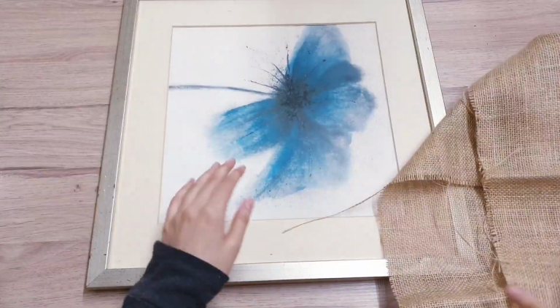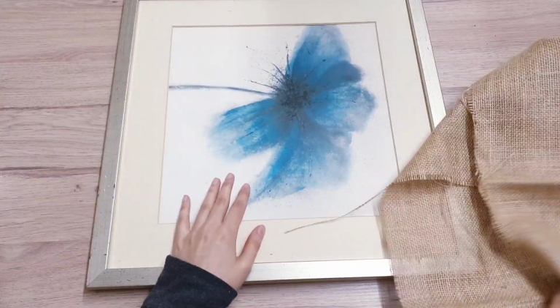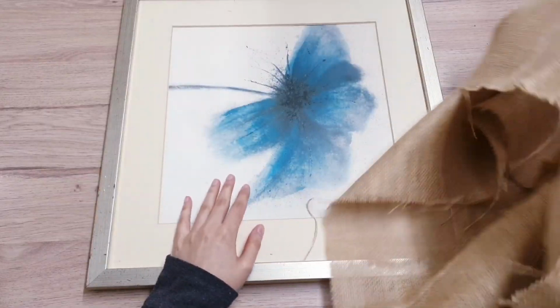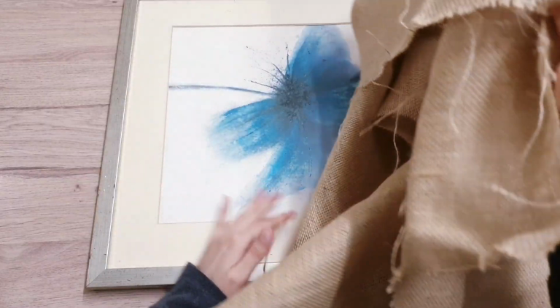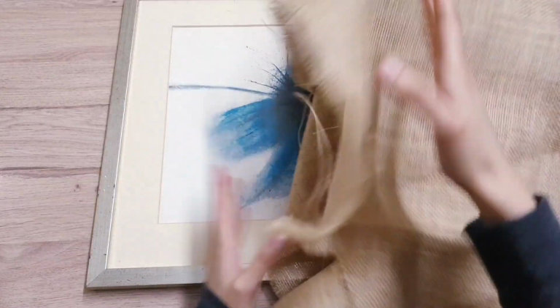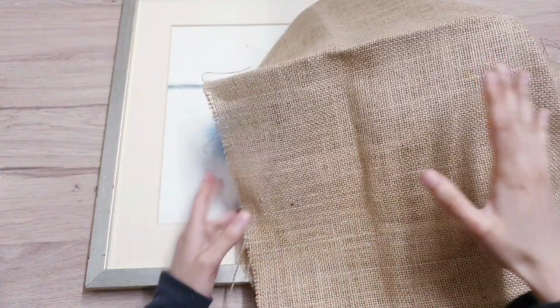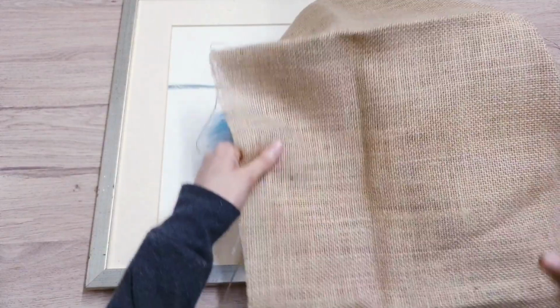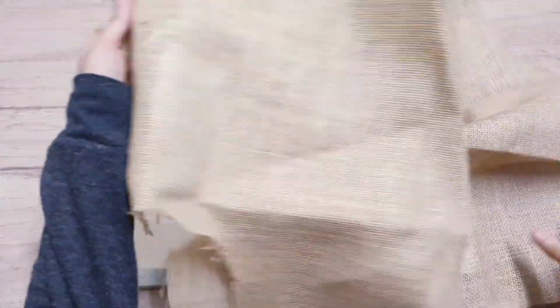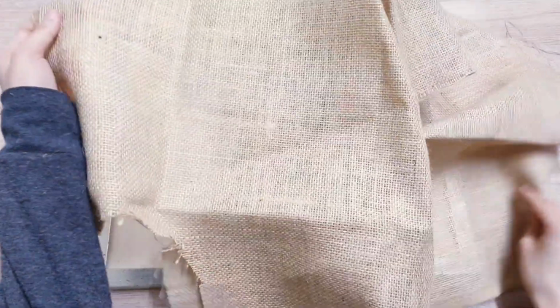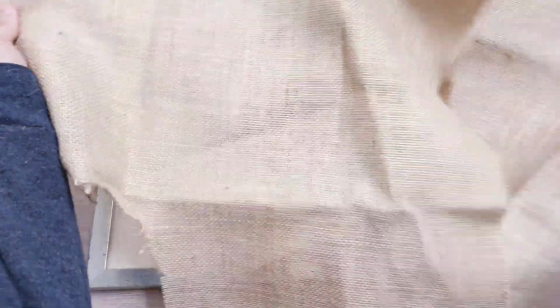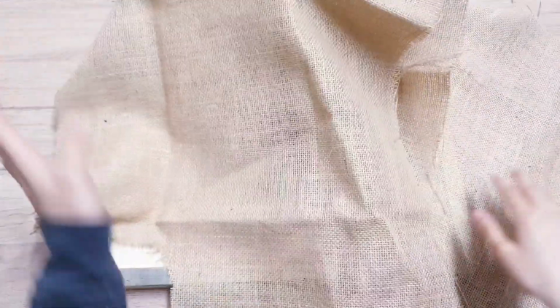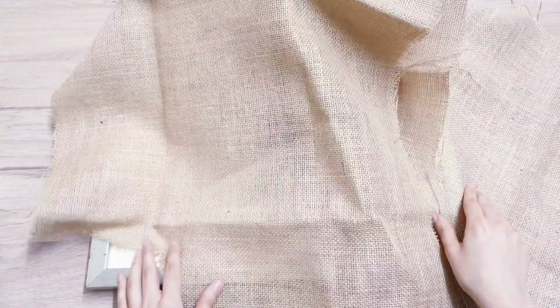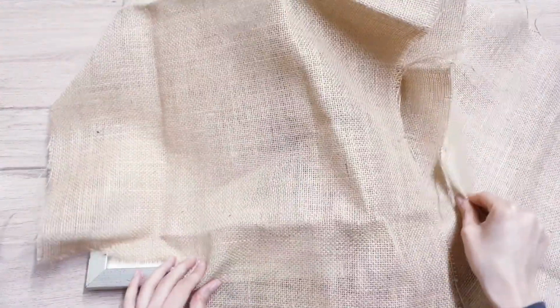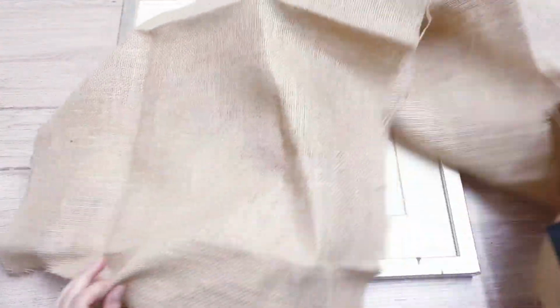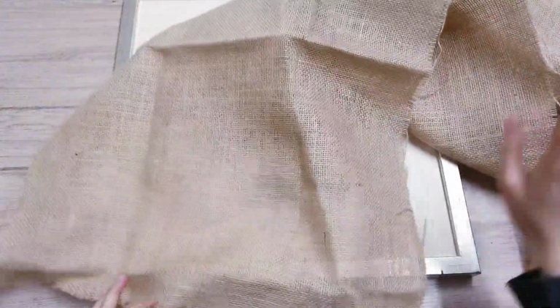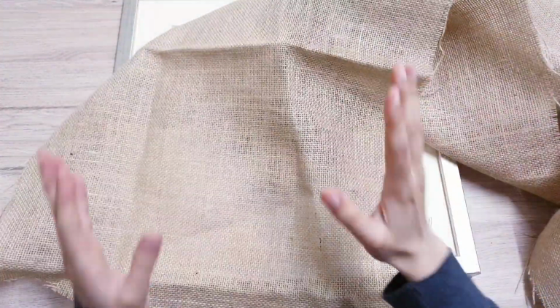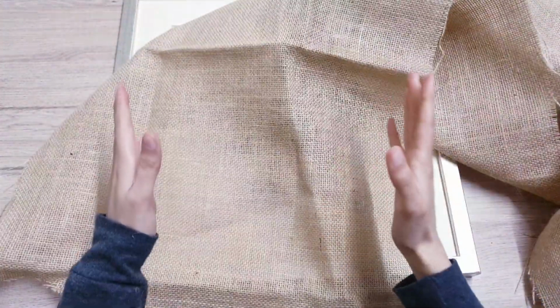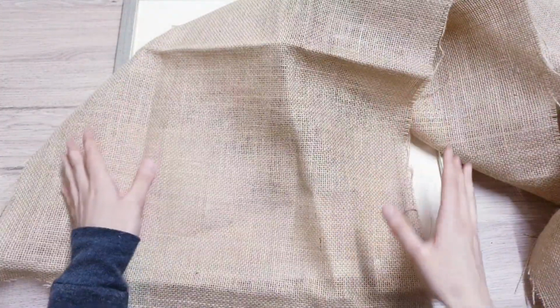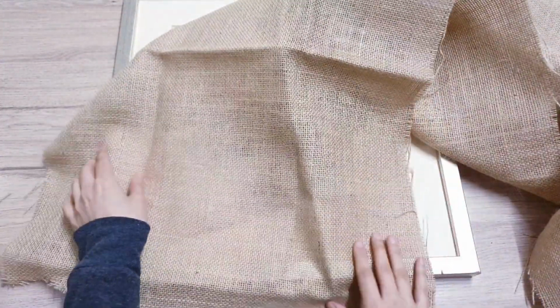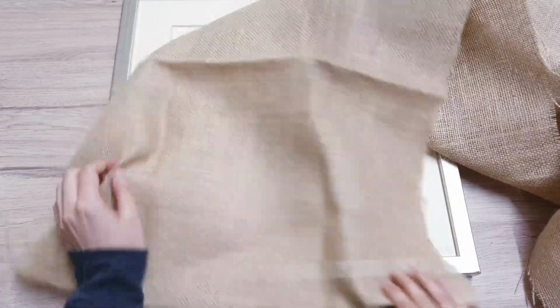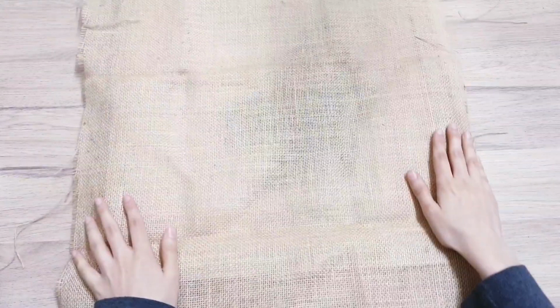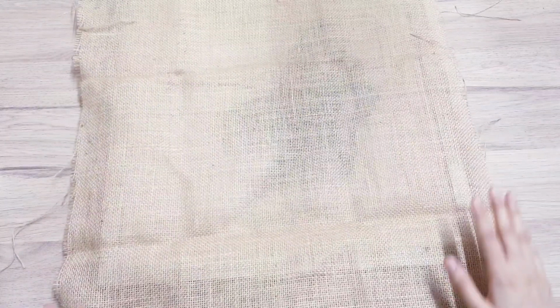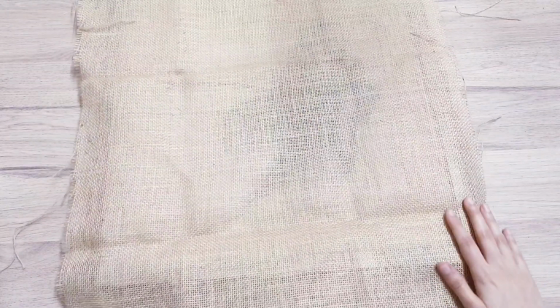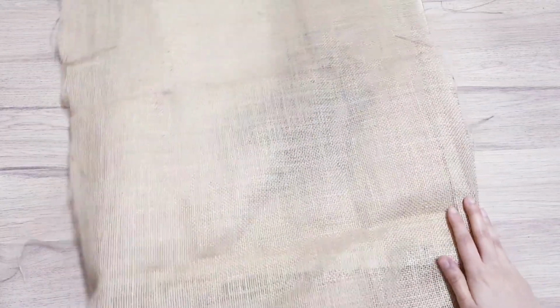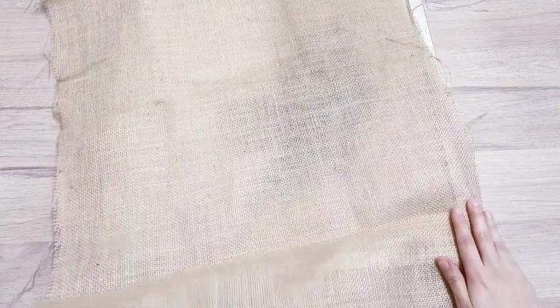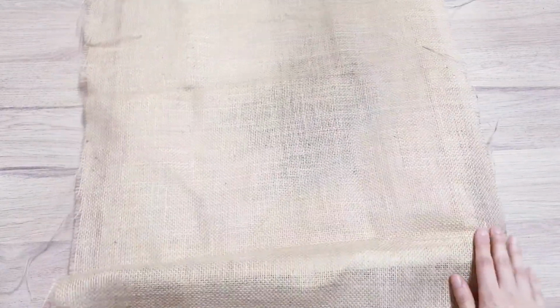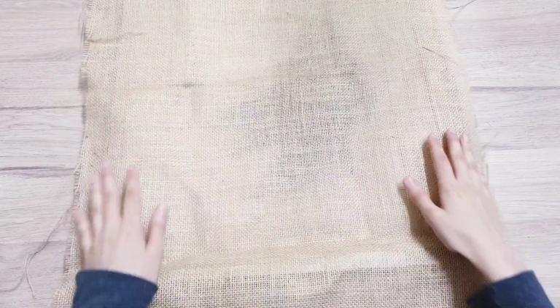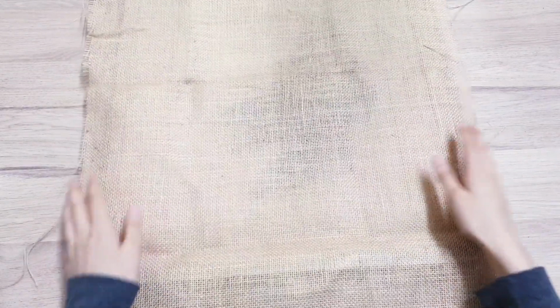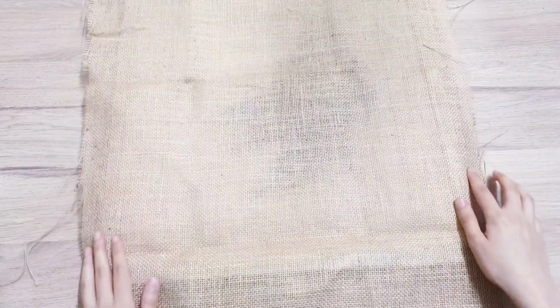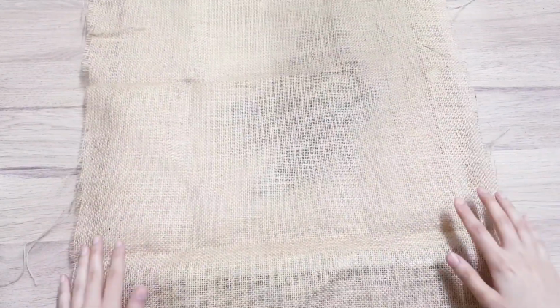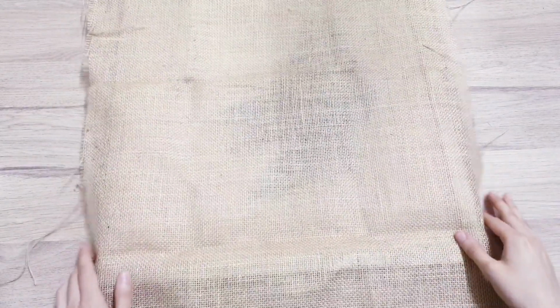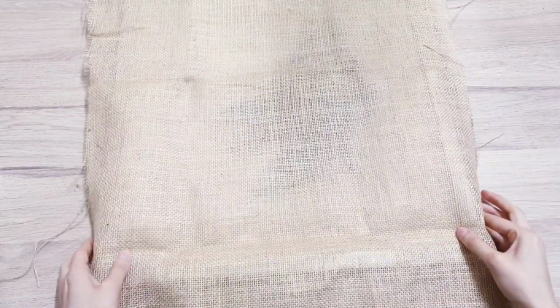You know what's funny — I thought that I had nothing for this challenge, but once you start looking around your home you'd be surprised what you can find. So all I'm going to really do is just fold the burlap all over the frame.